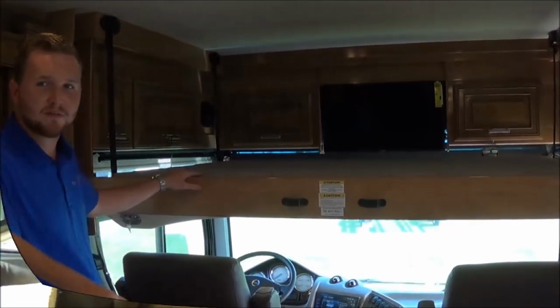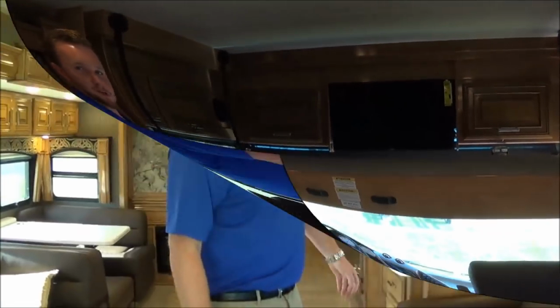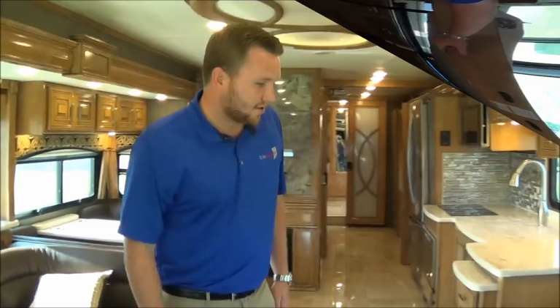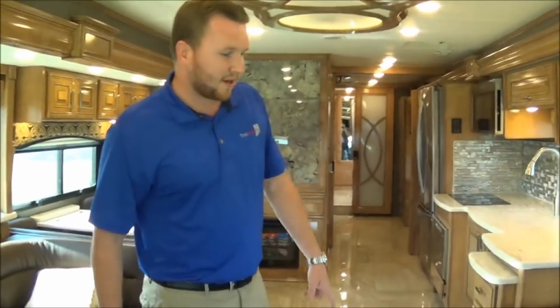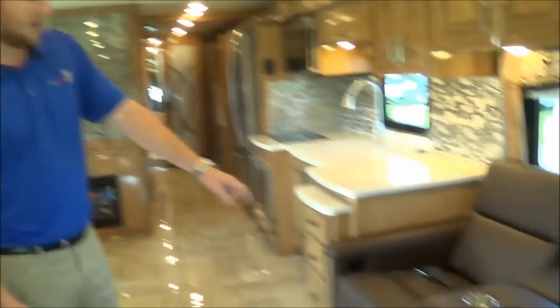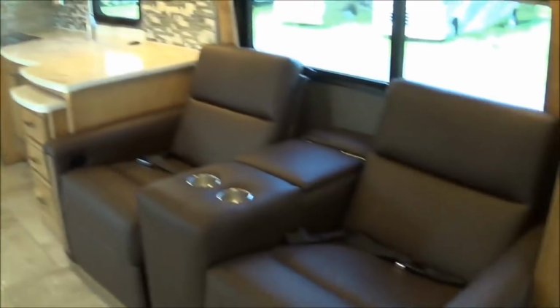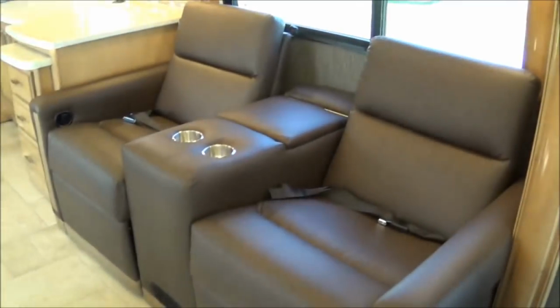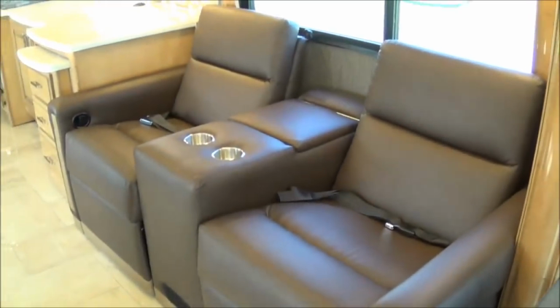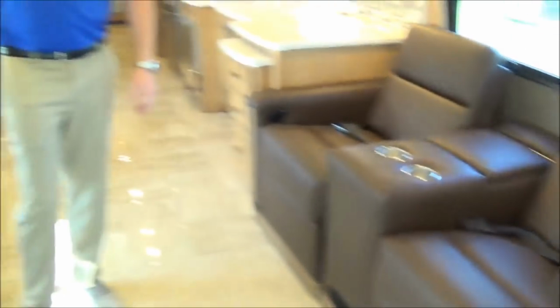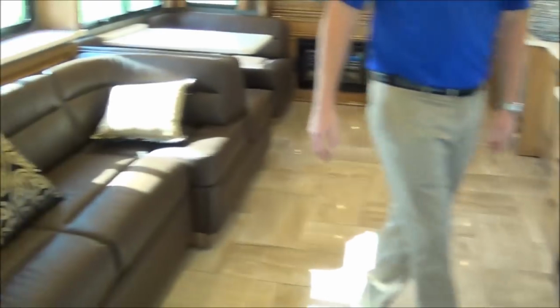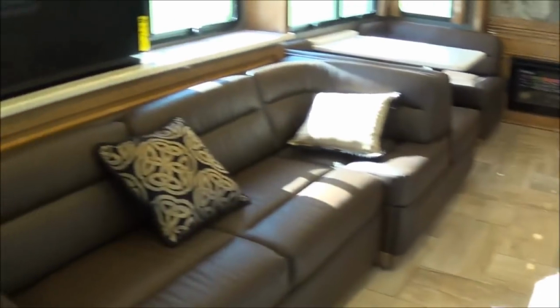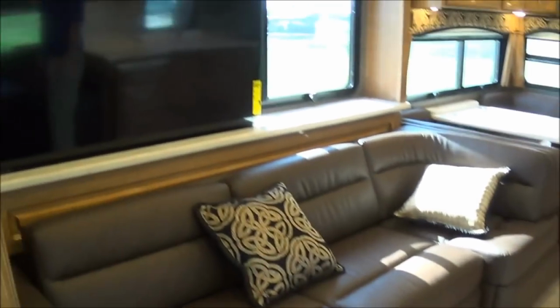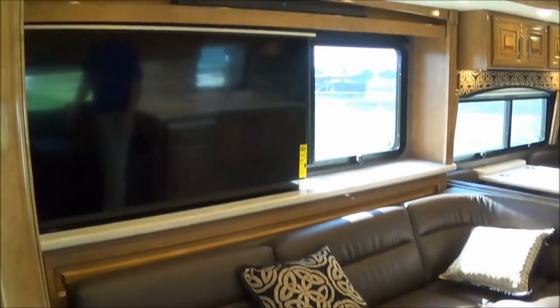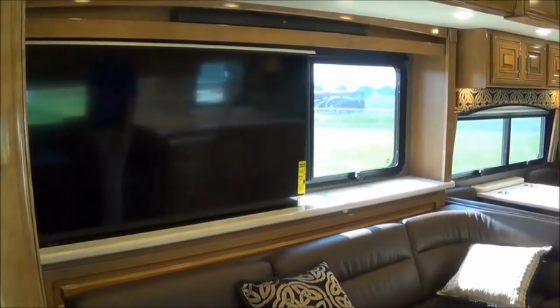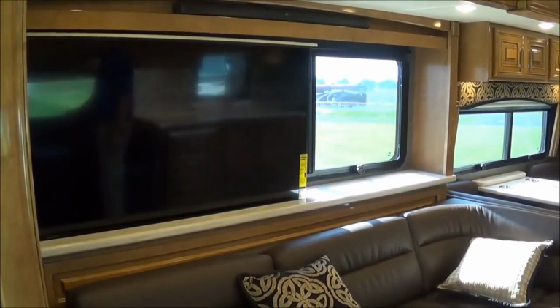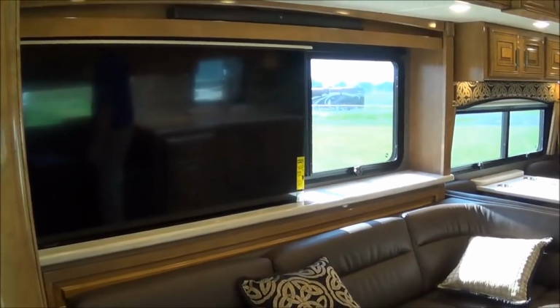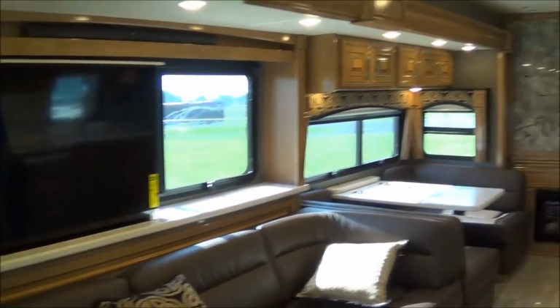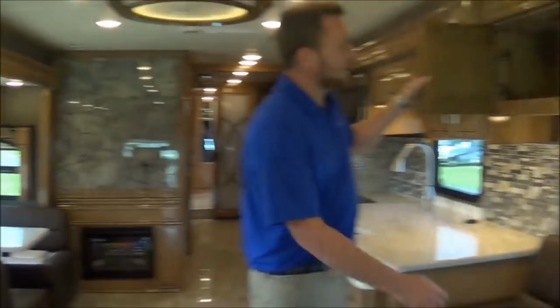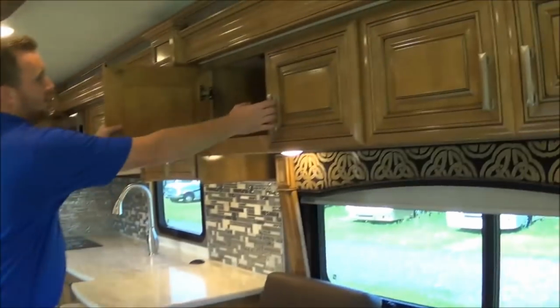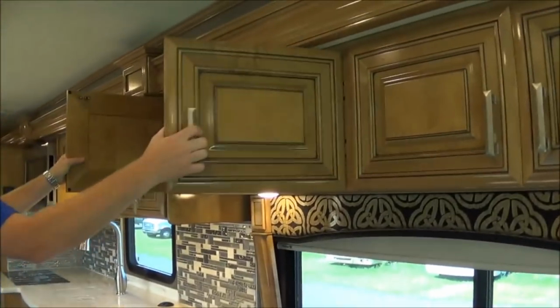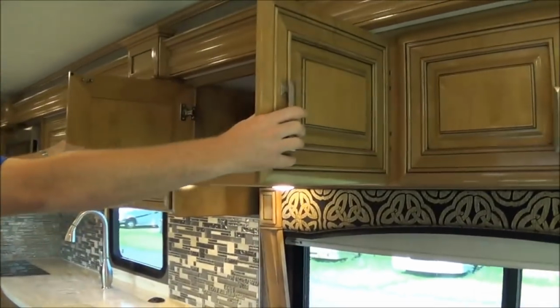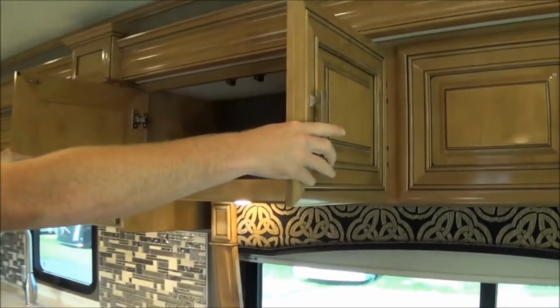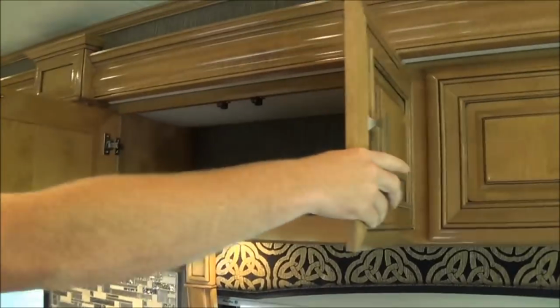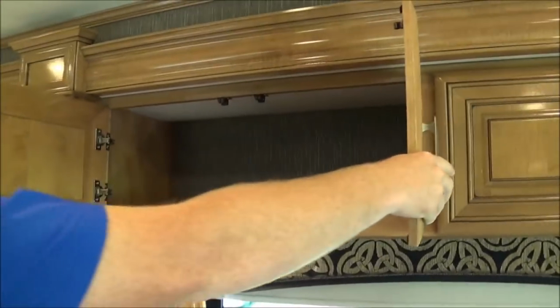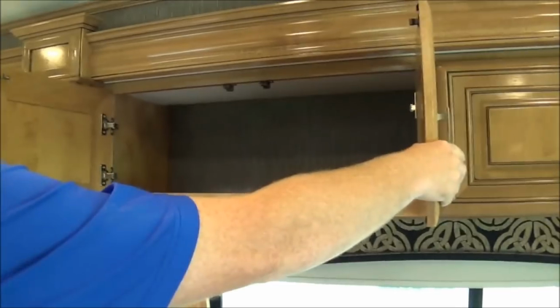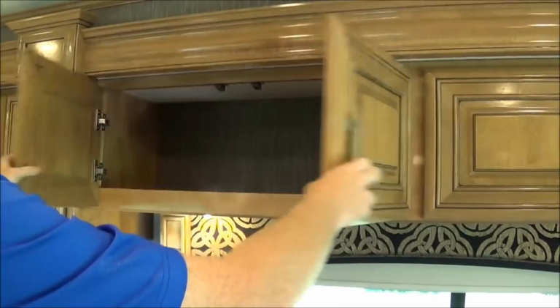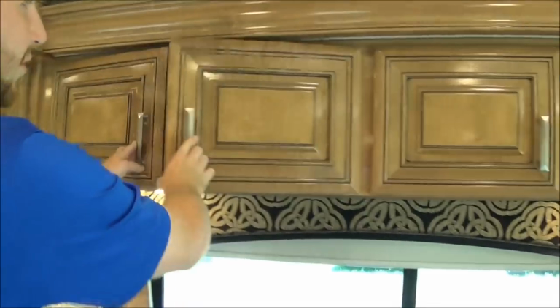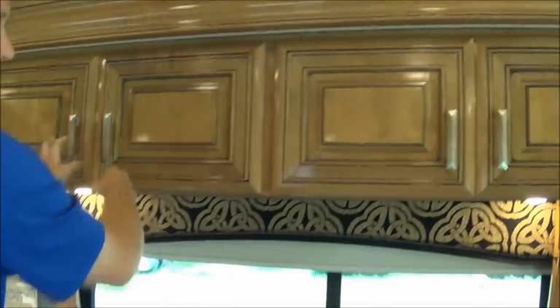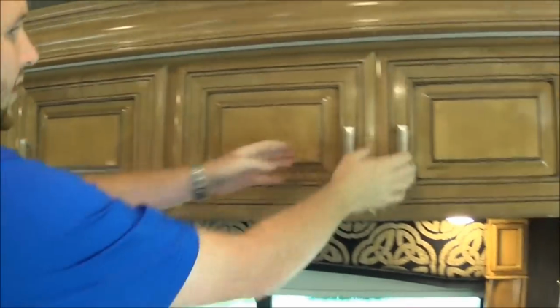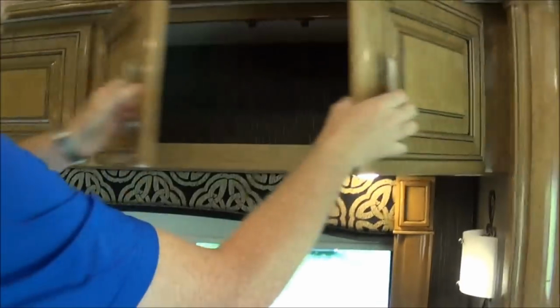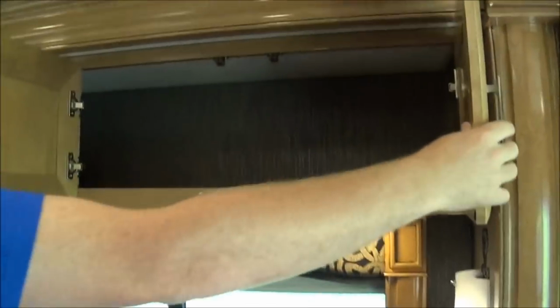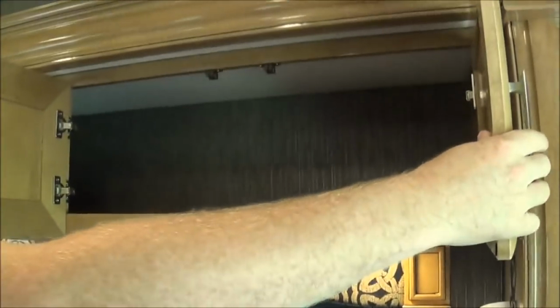We have these nice theater seating right here, right across from your television — so you're not looking one way or another, you're just looking straight ahead. A lot of storage in here. They give you as much storage as possible because this is the type of unit you live in or spend most of the year on the road or camping somewhere.